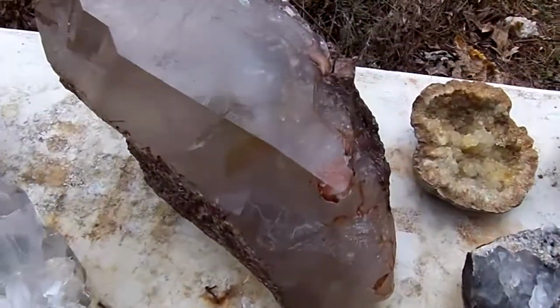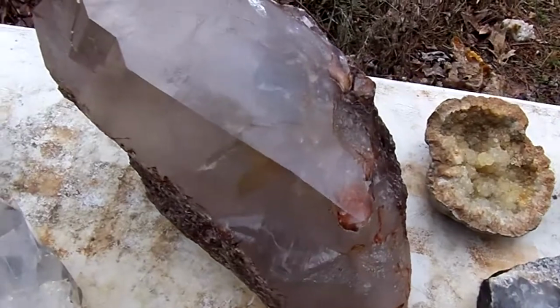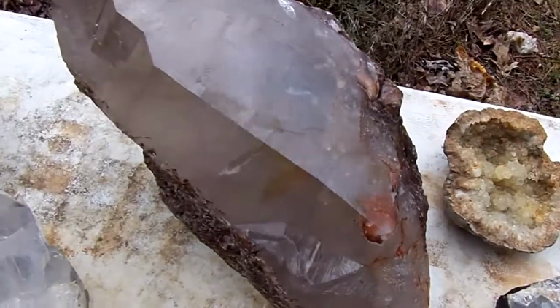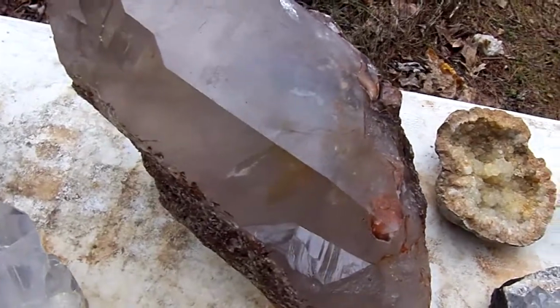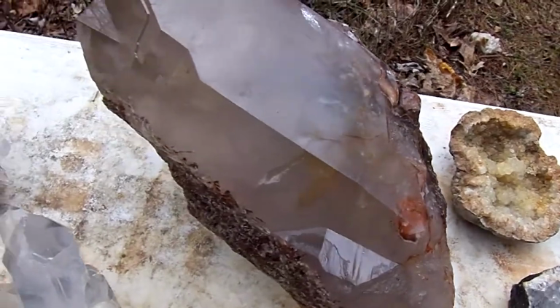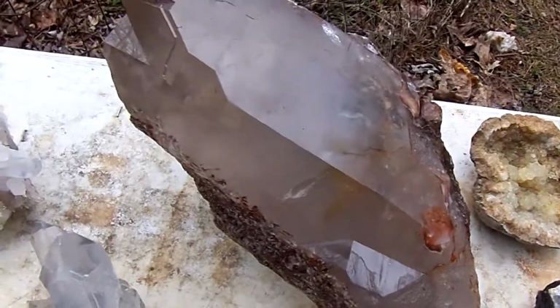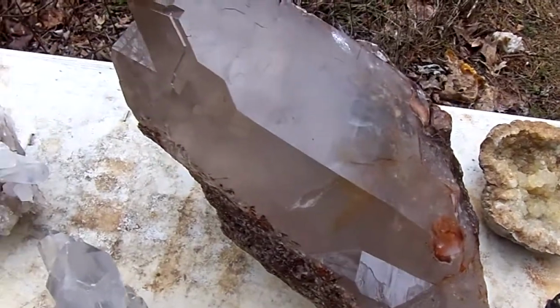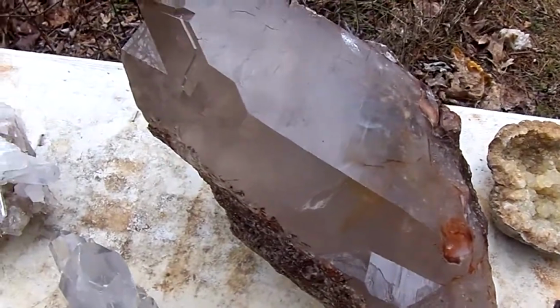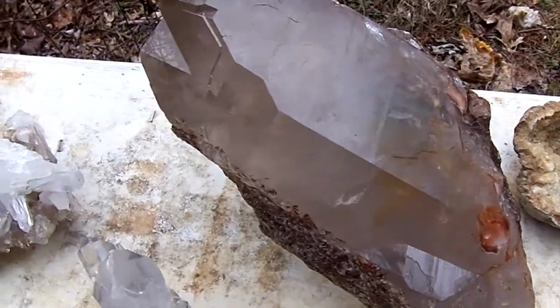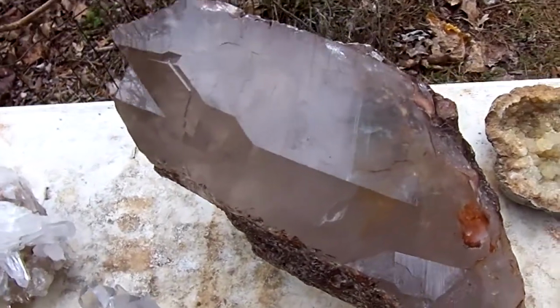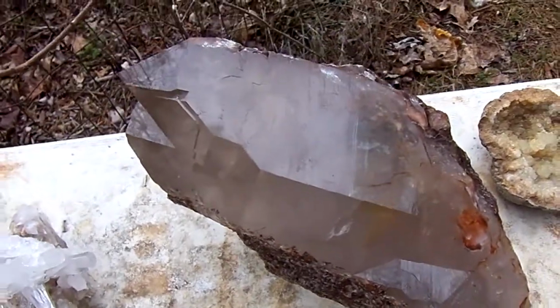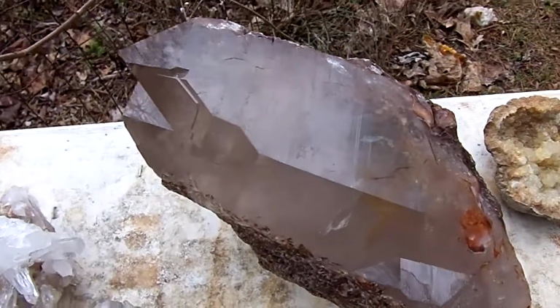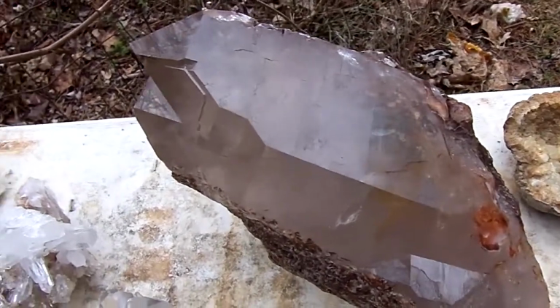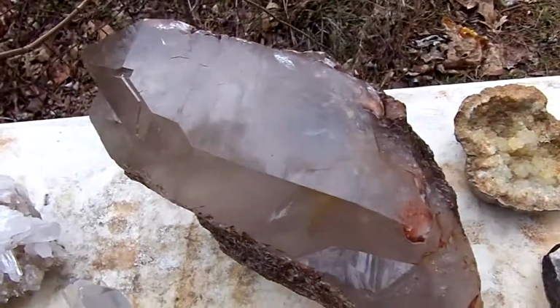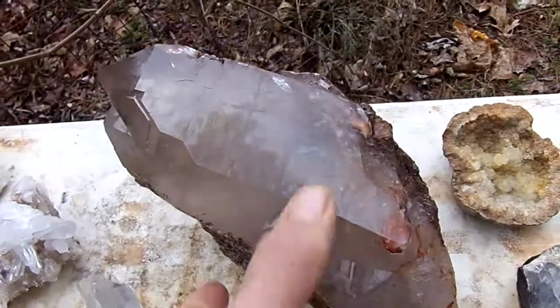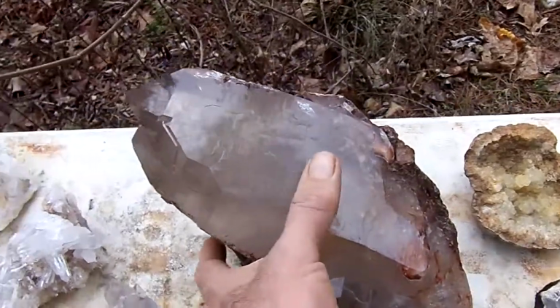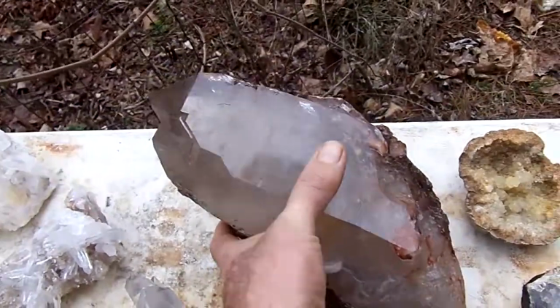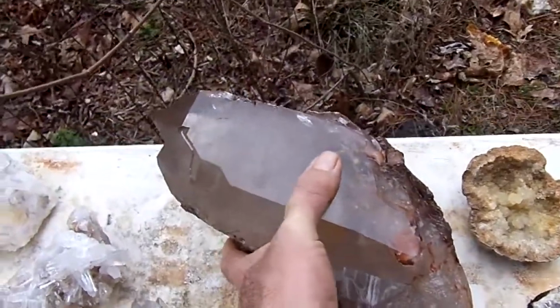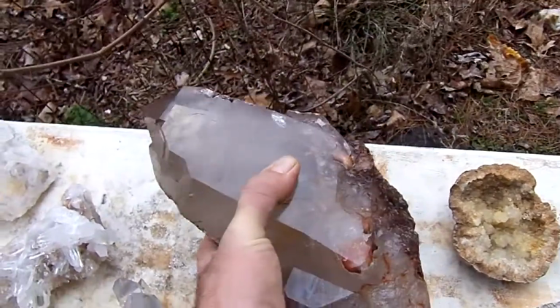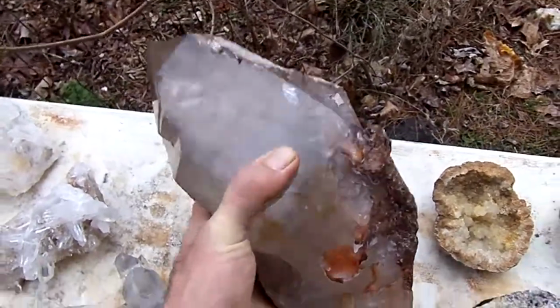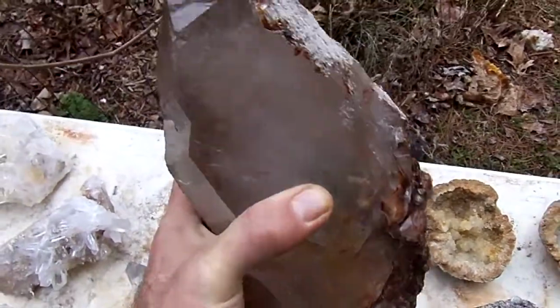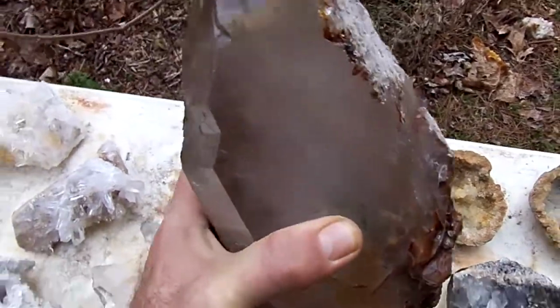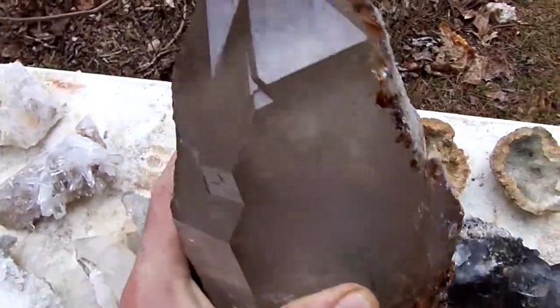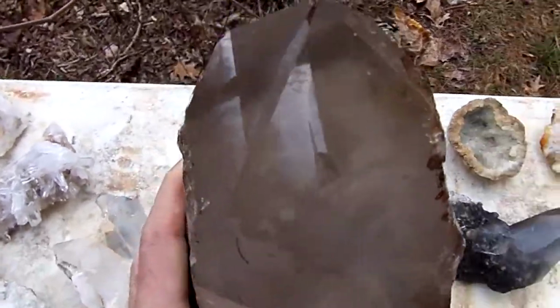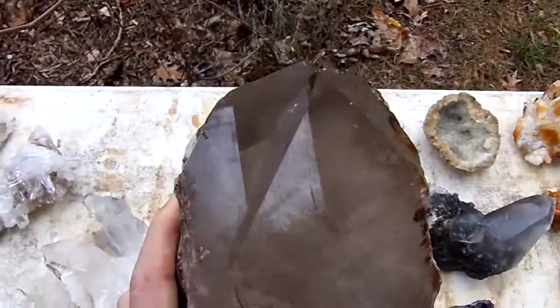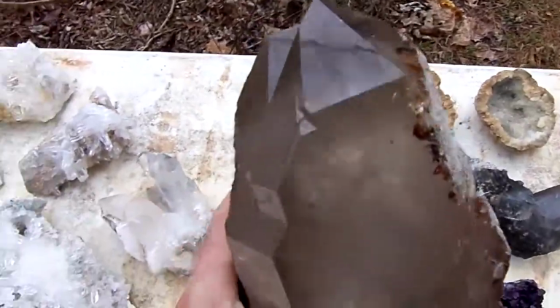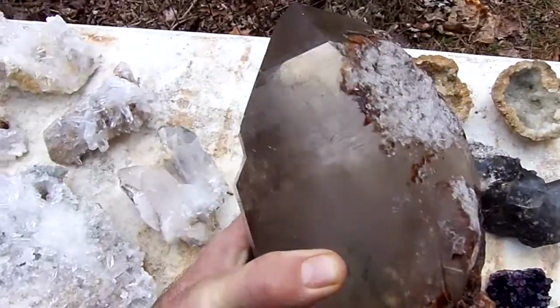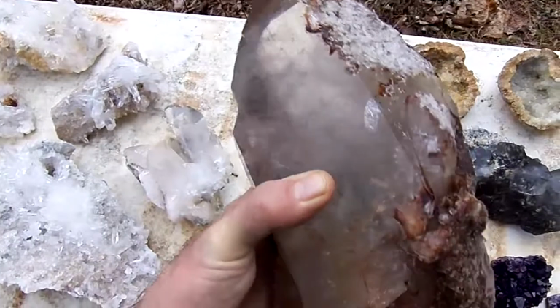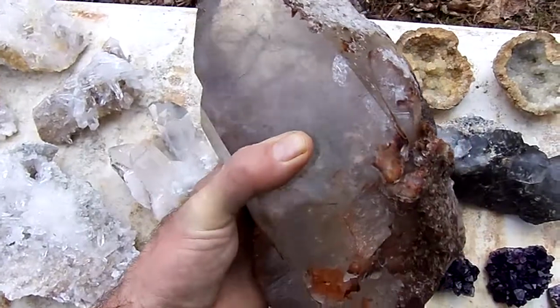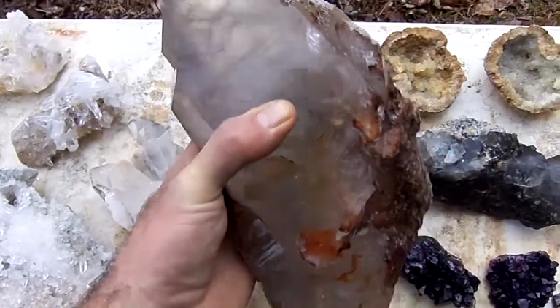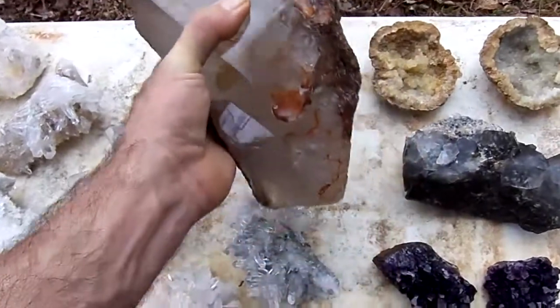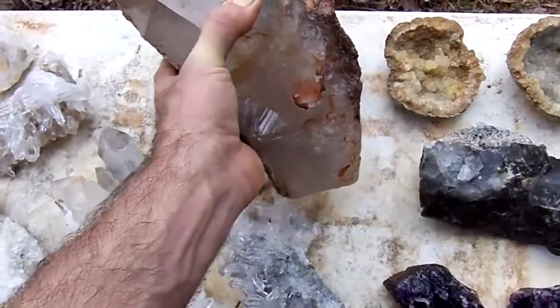Huge smokey from Brazil, it's a diametria, it's a very big point. It's very clear, it's in great condition, it sits up nicely.